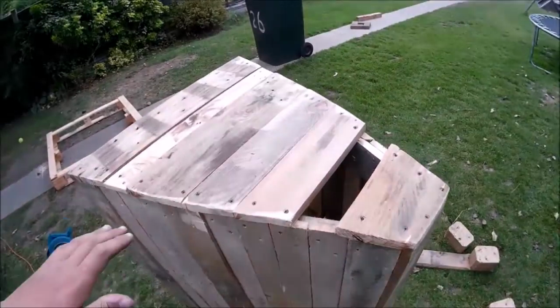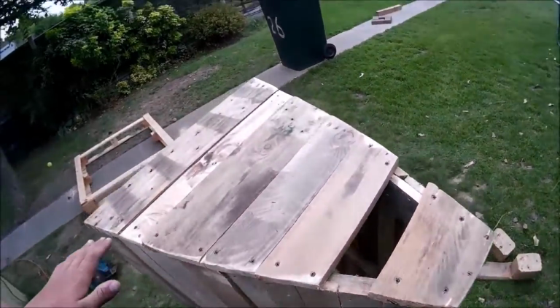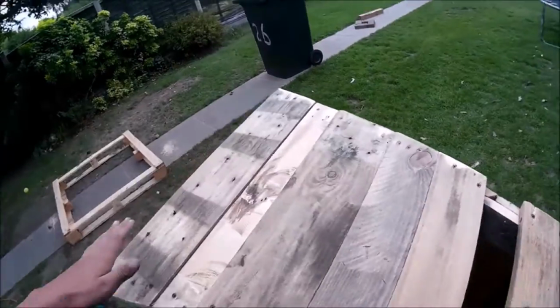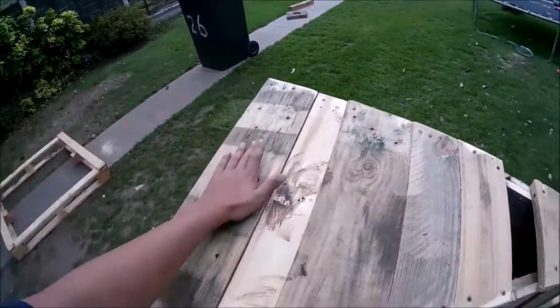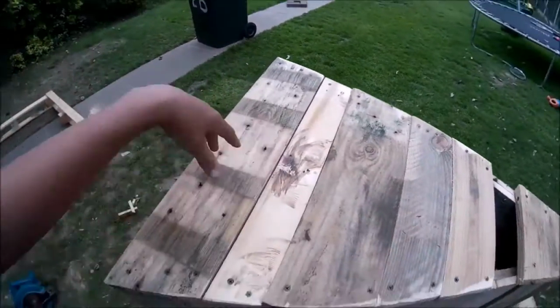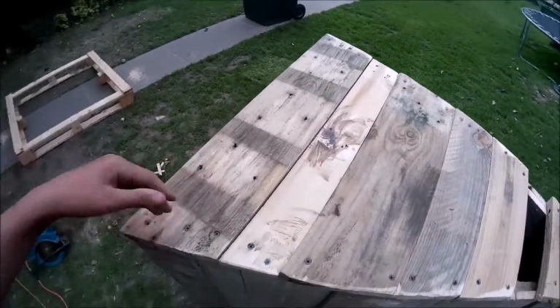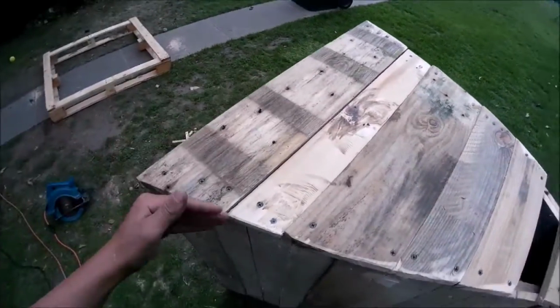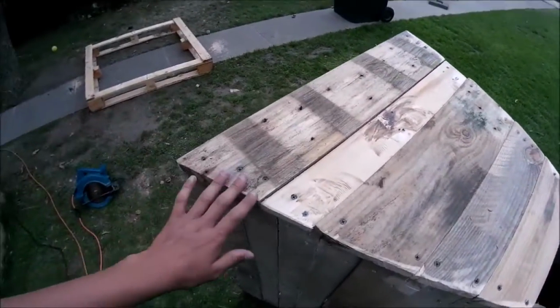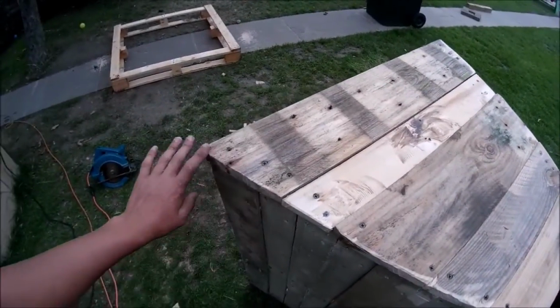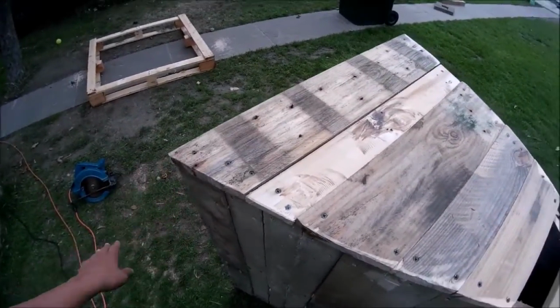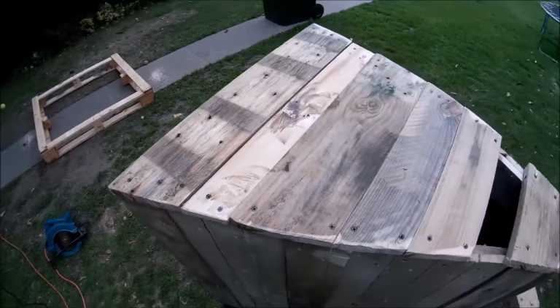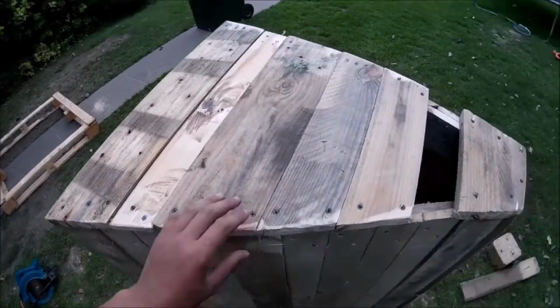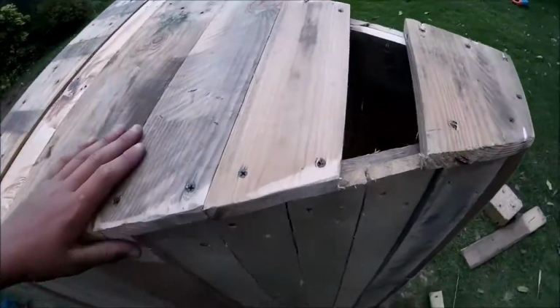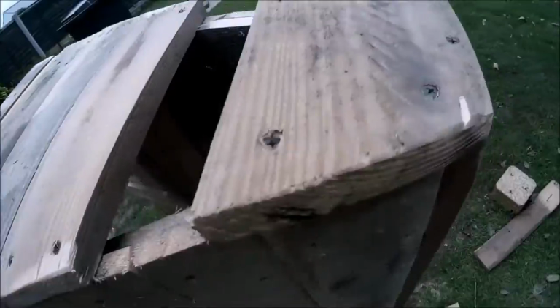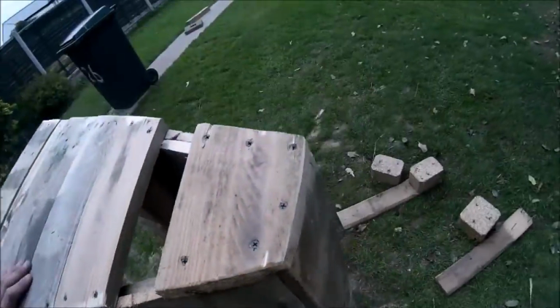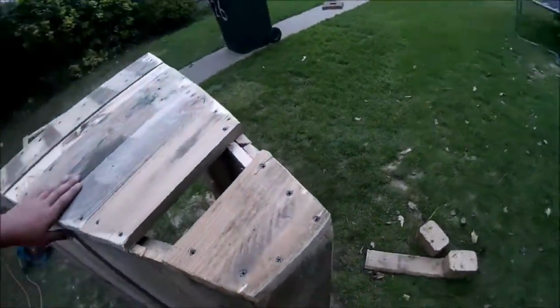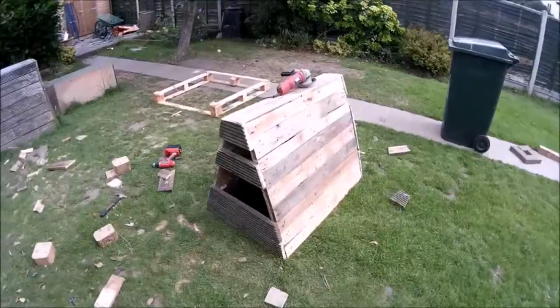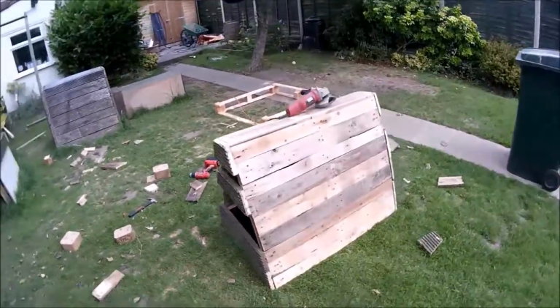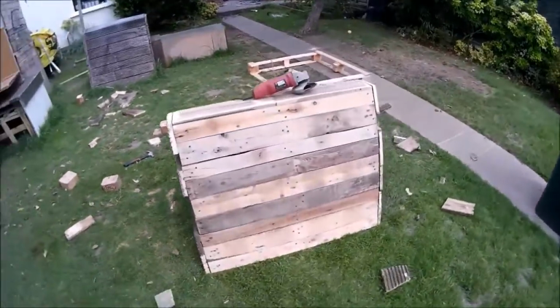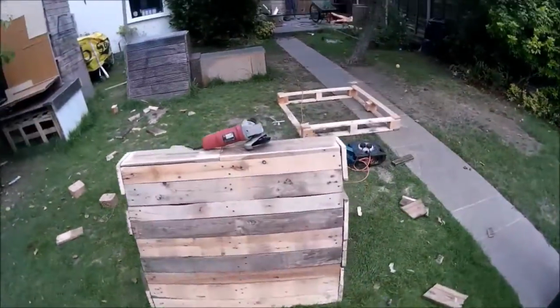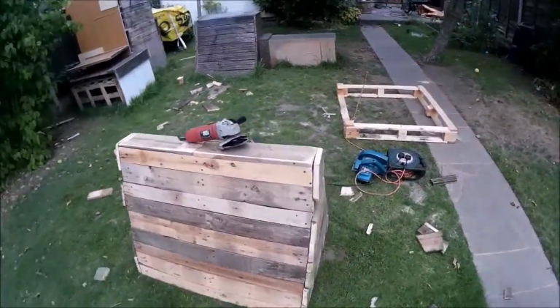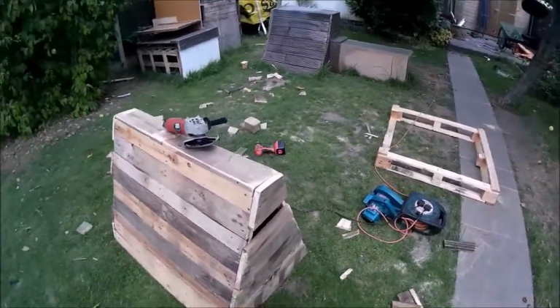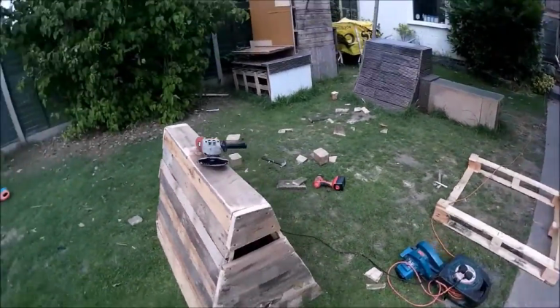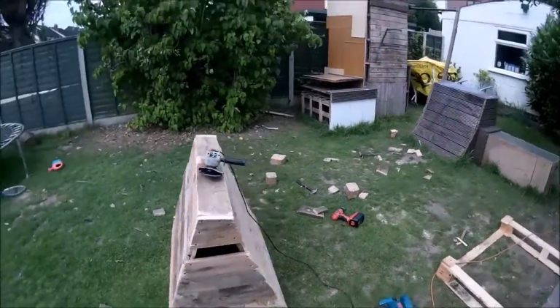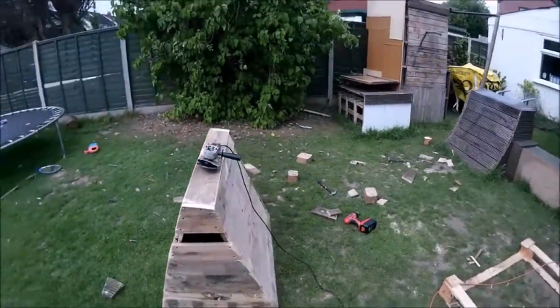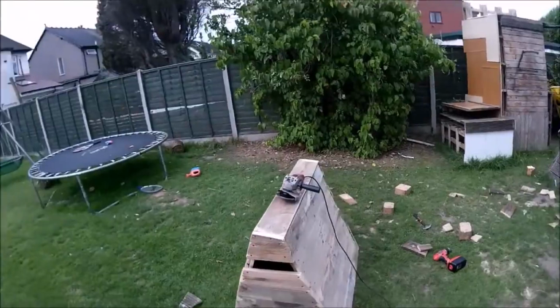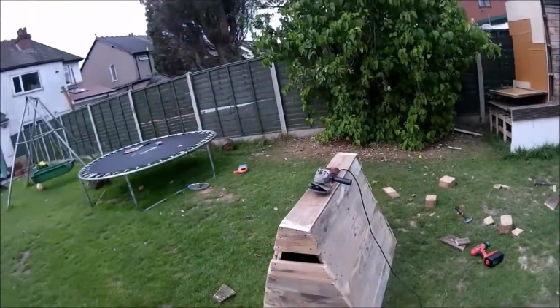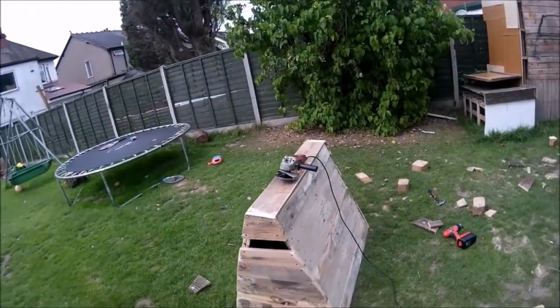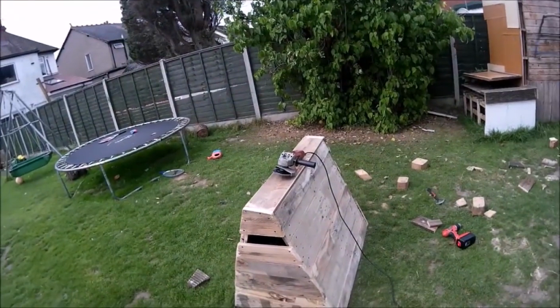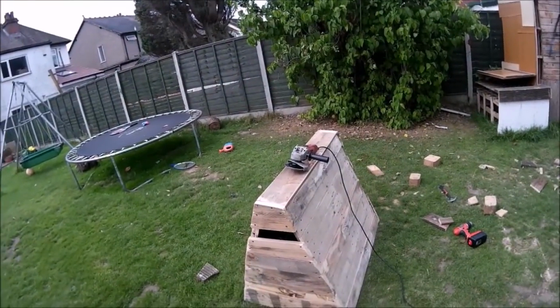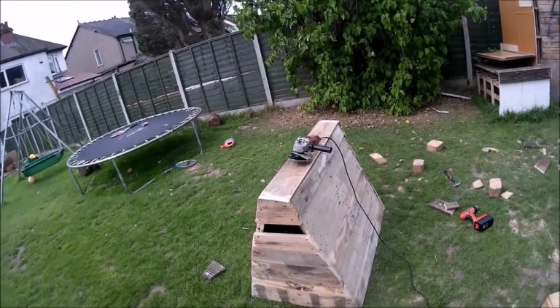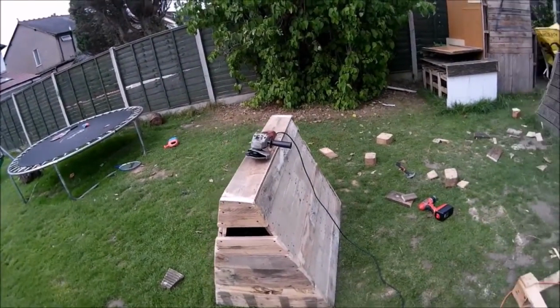I've decided I'm going to close off one side of the box. I've completed this side — I just put a board in, screw it, cut it, and get the angle grinder to take off the corners so that it feels smooth. Both sides are now on and the corners are sanded down.